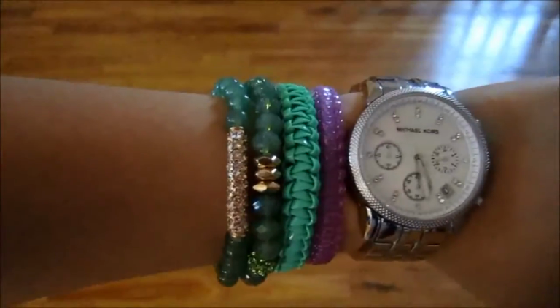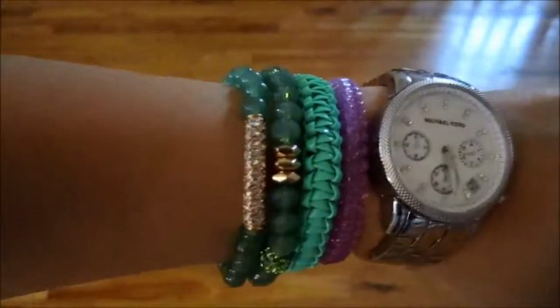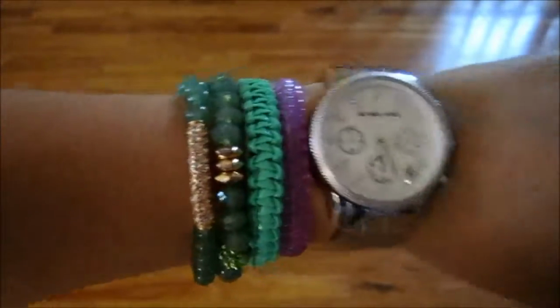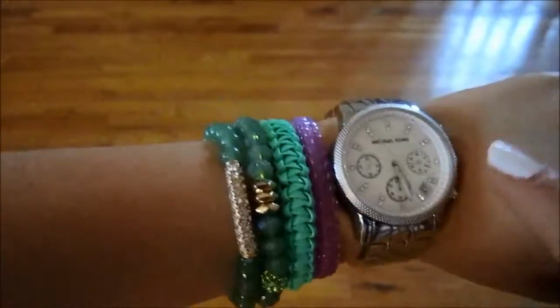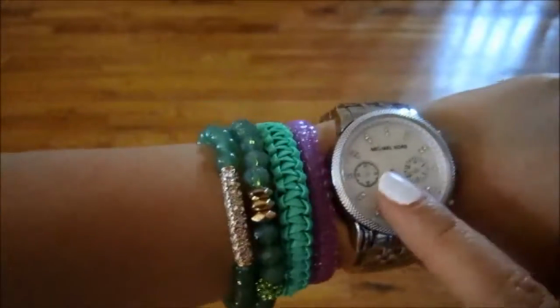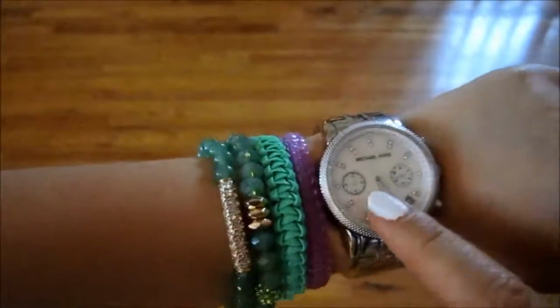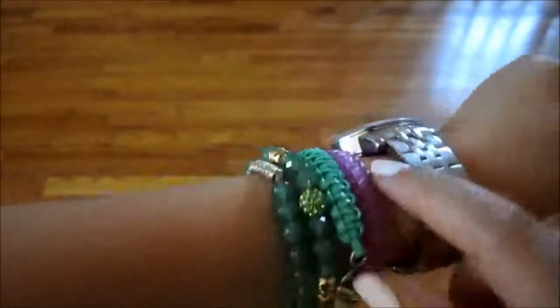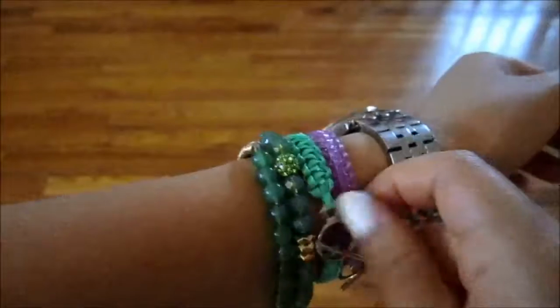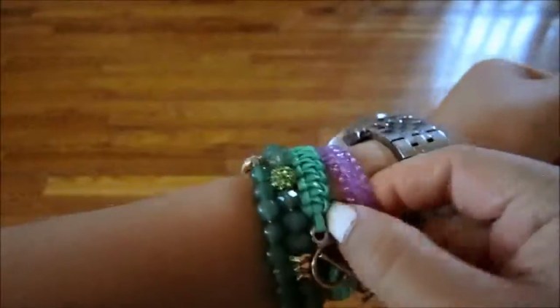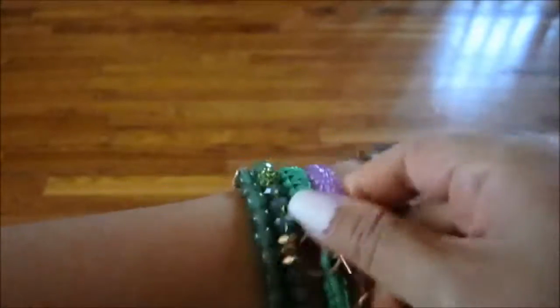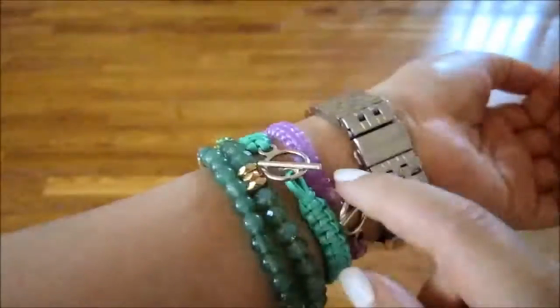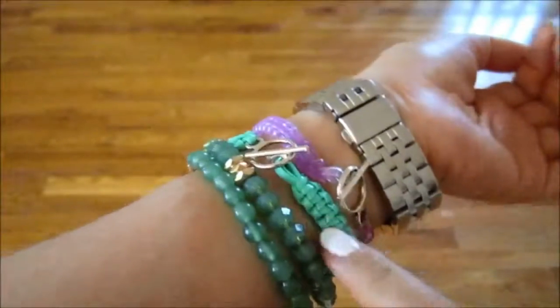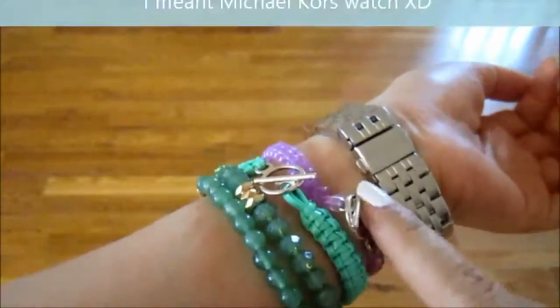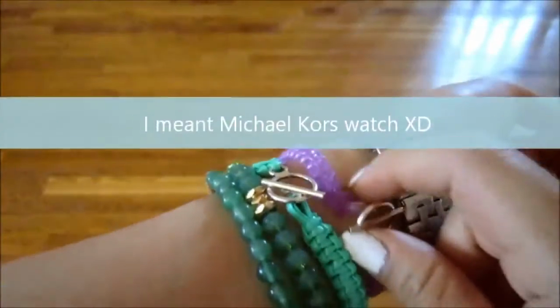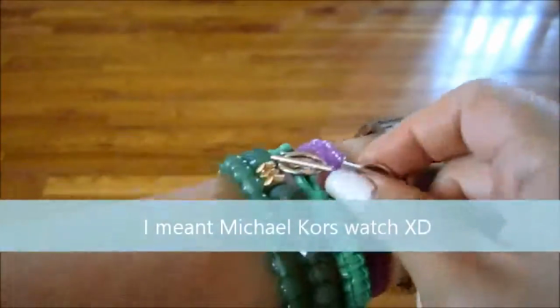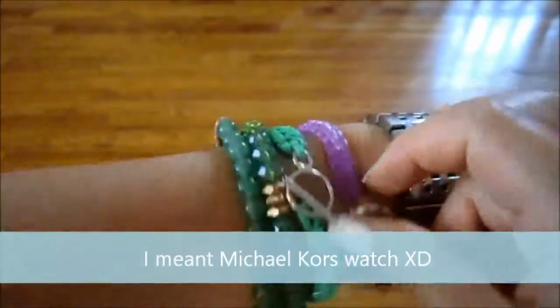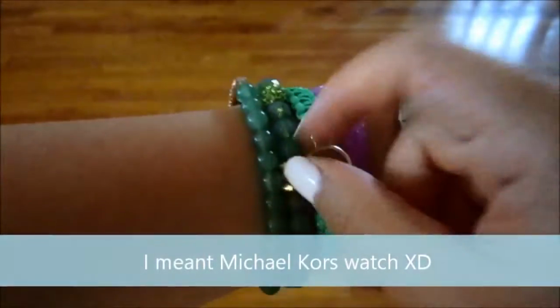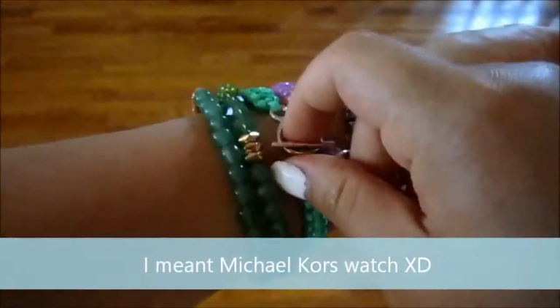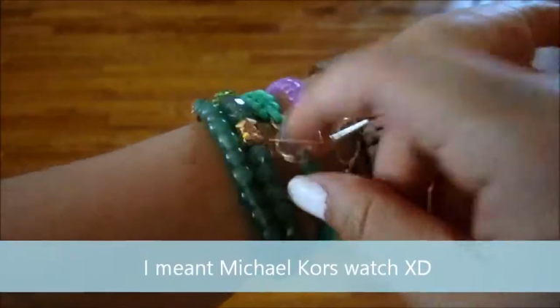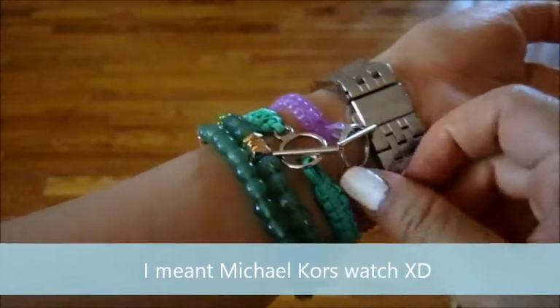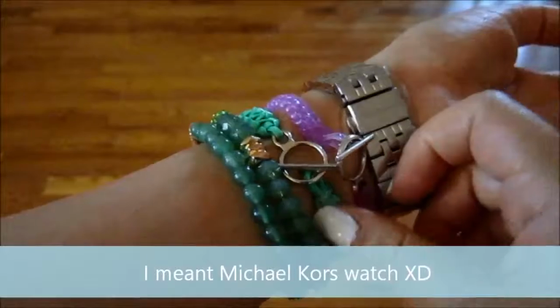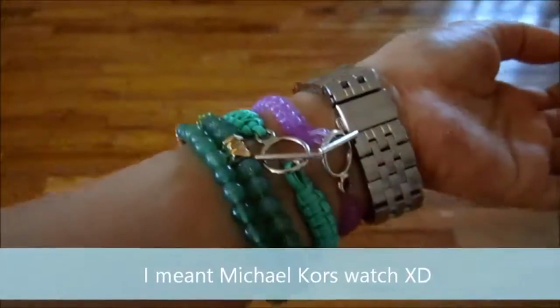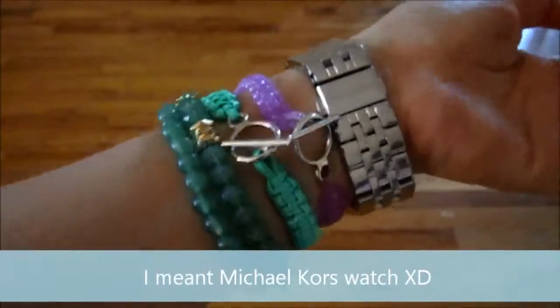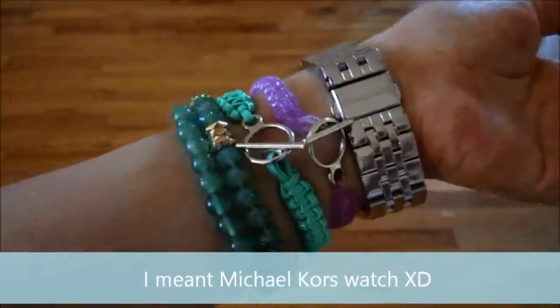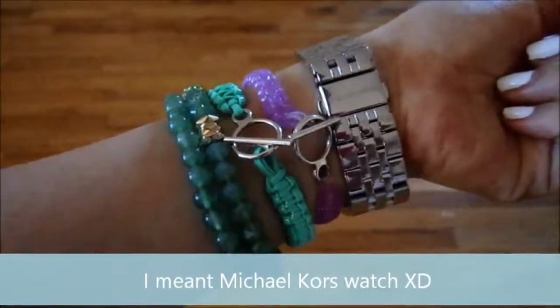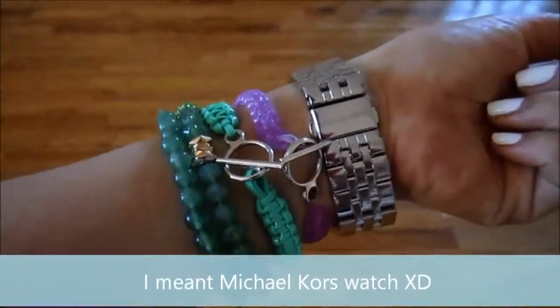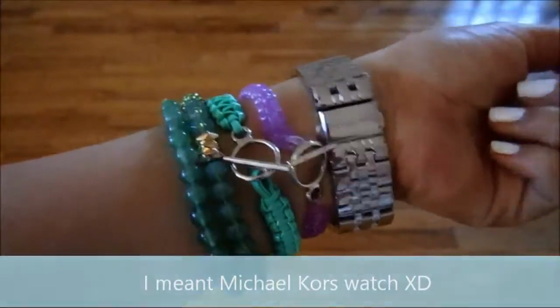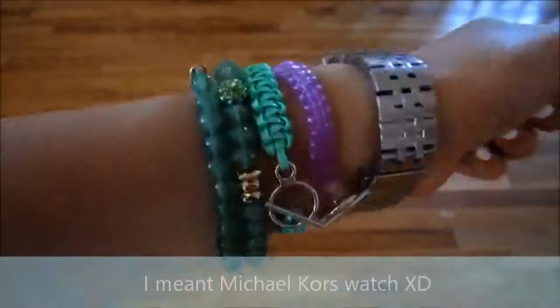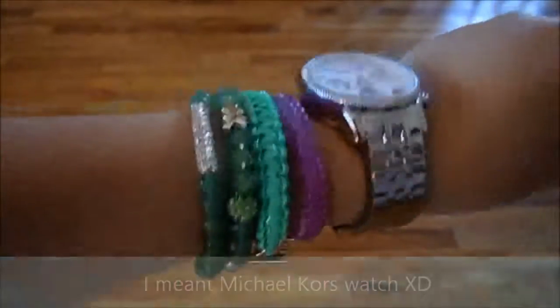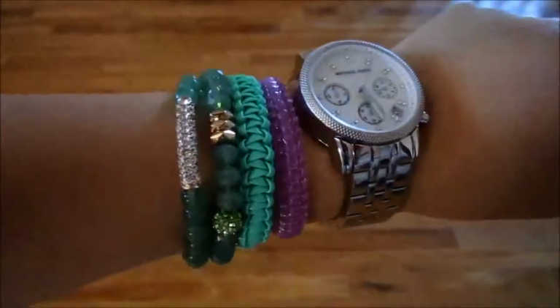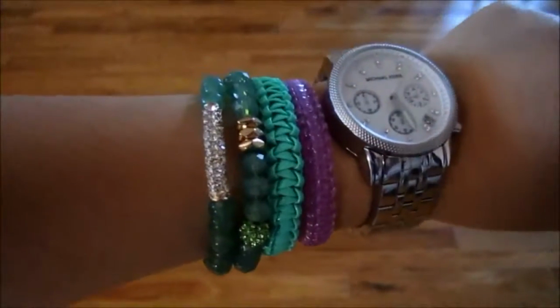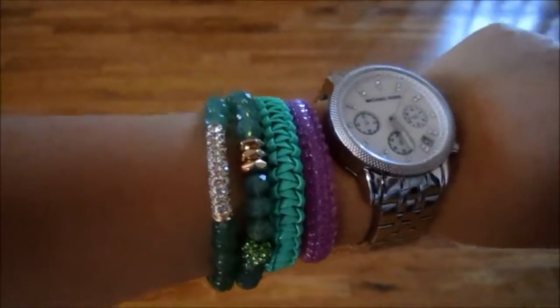I'm wearing them stacked right now with my Michael Kors bracelet and then two of these lanyard bracelets that I made. I promise you guys I'm going to be doing a tutorial on them really soon — I know it's super long overdue.